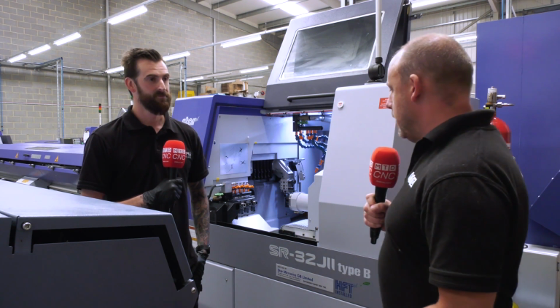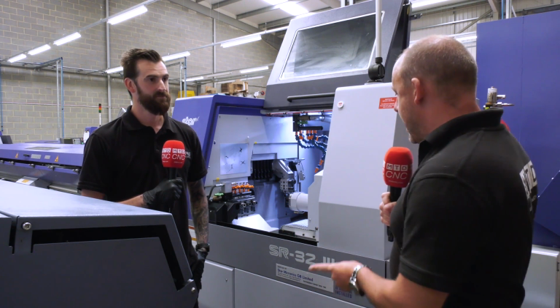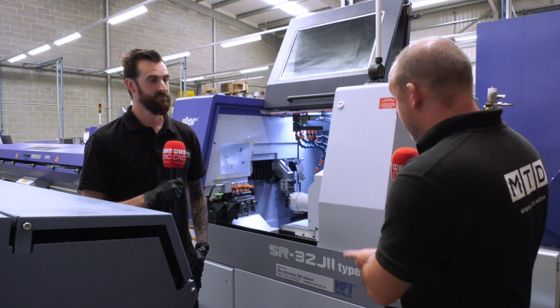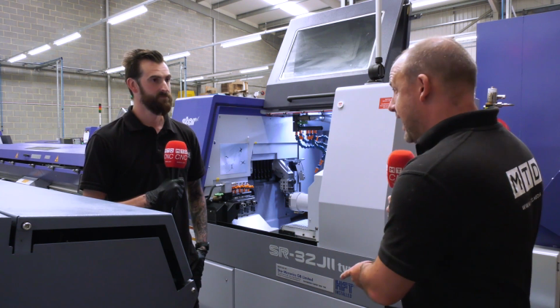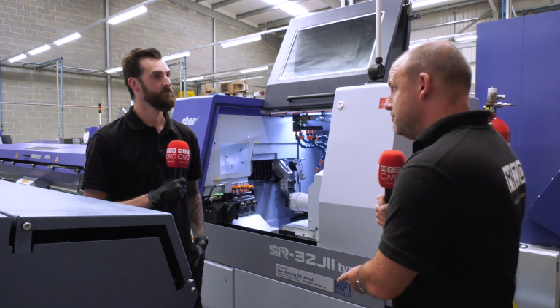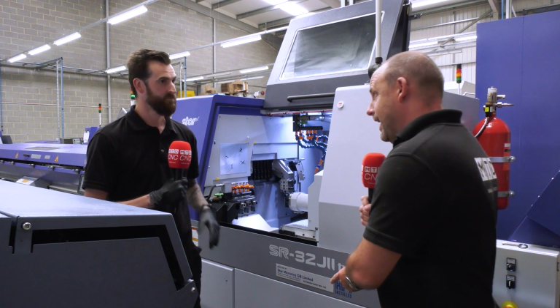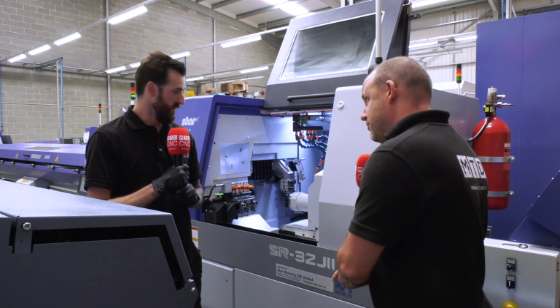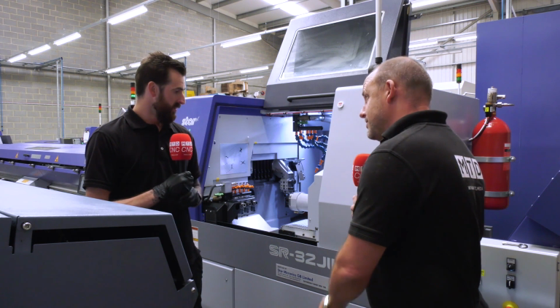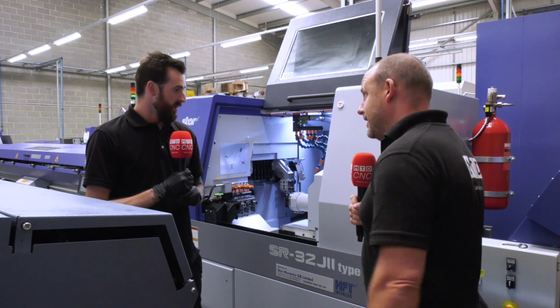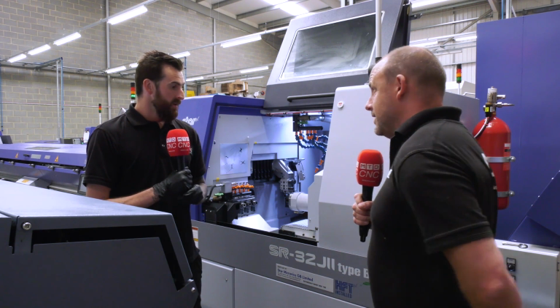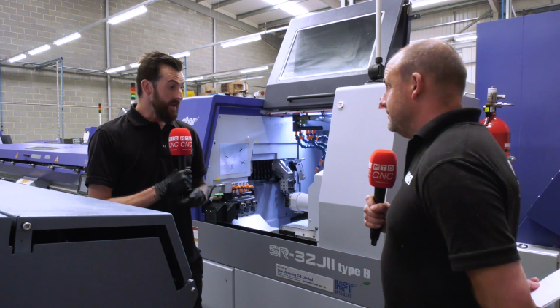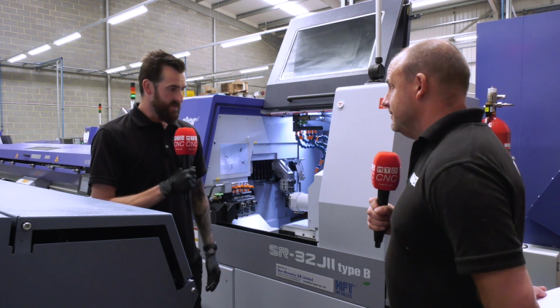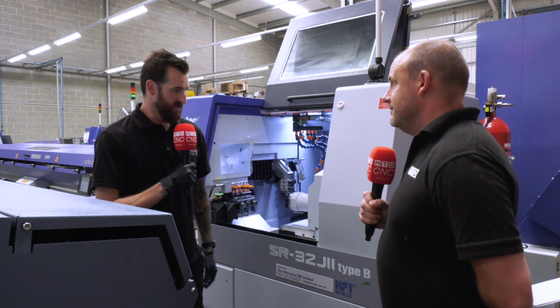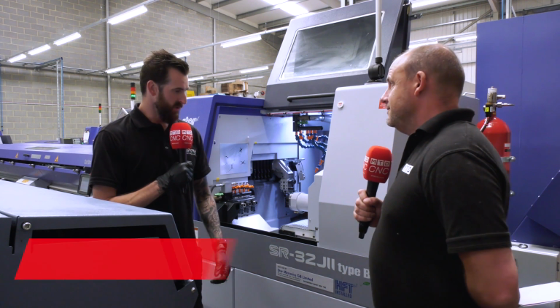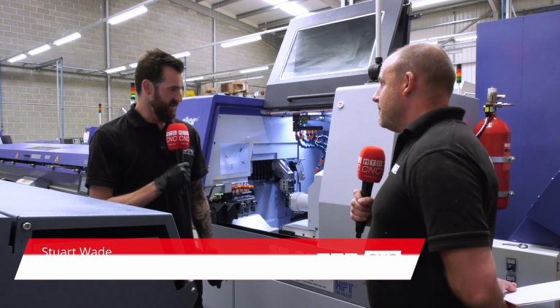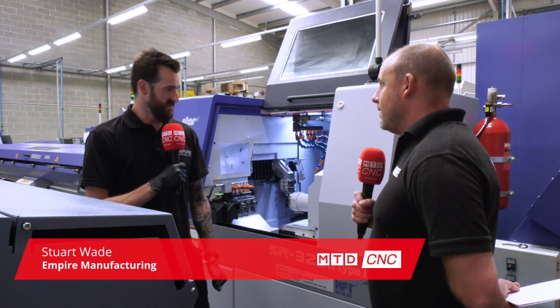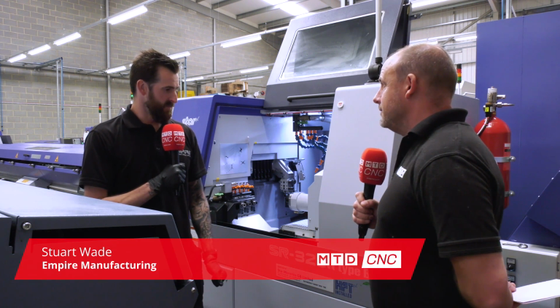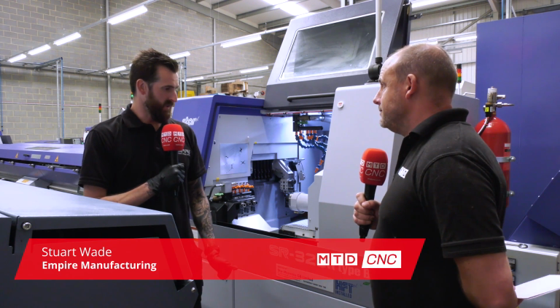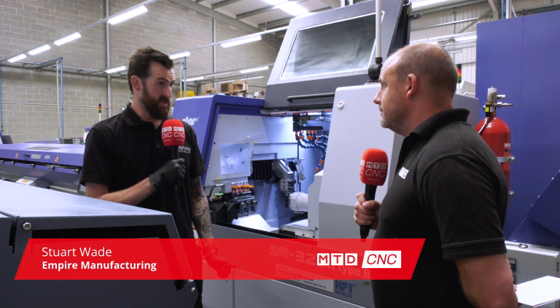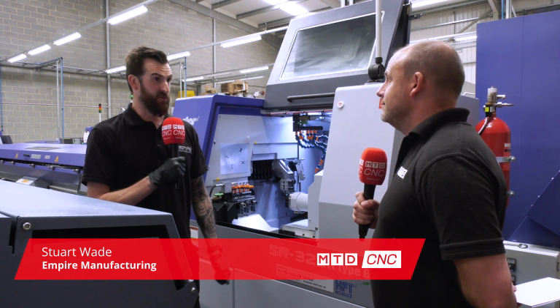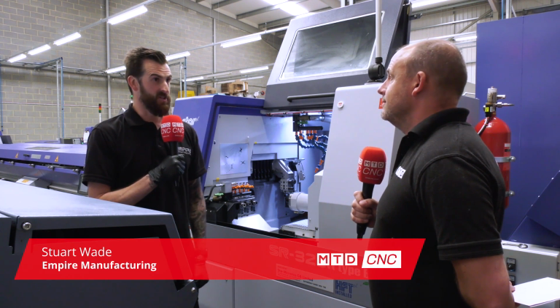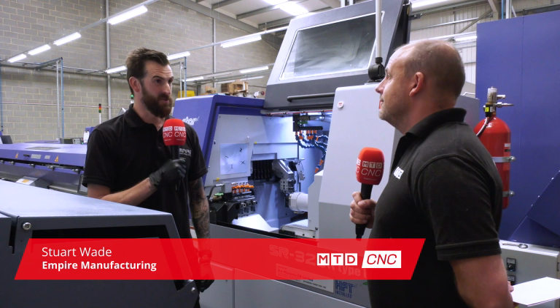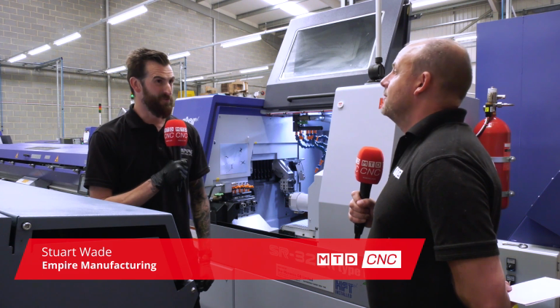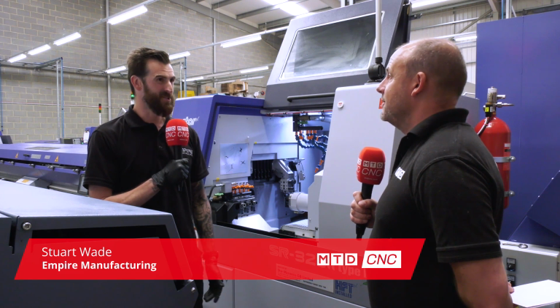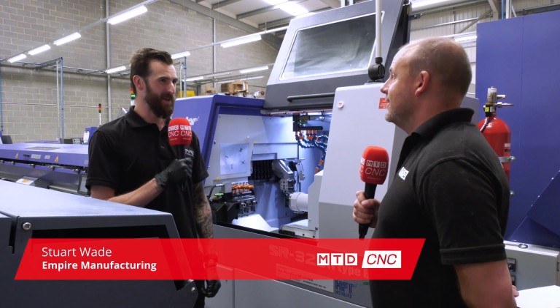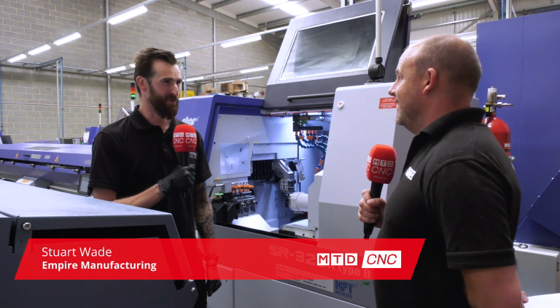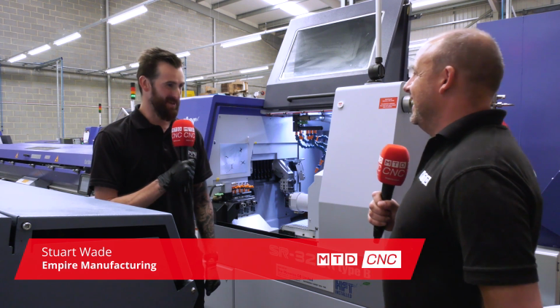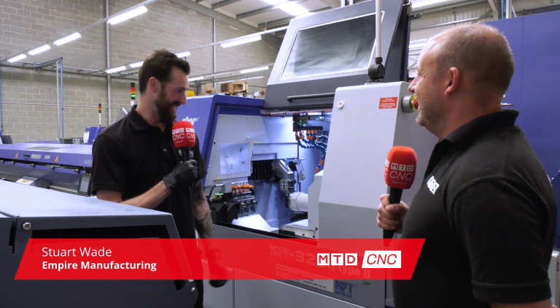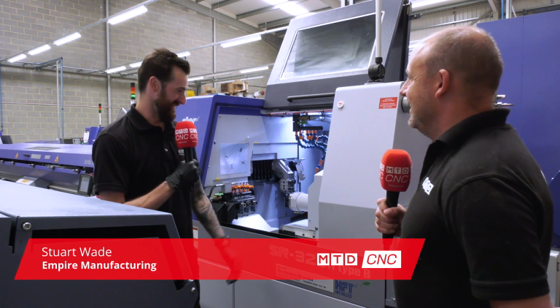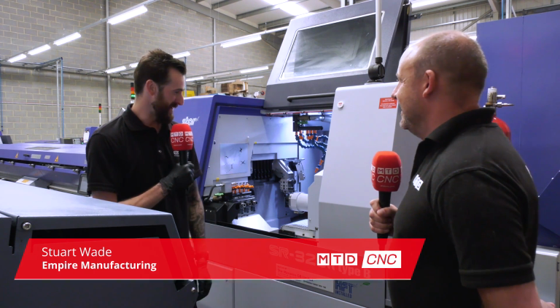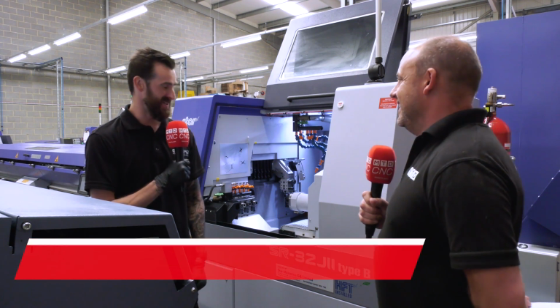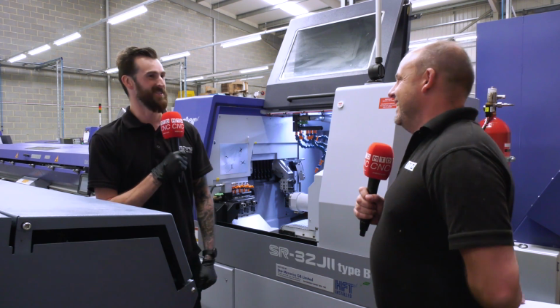Stuart, firstly how long has this been here? Because it's pretty brand spanking new isn't it? We got it delivered a couple of days before our shutdown so we've not had a chance to play with it properly yet, but yeah we had training yesterday.